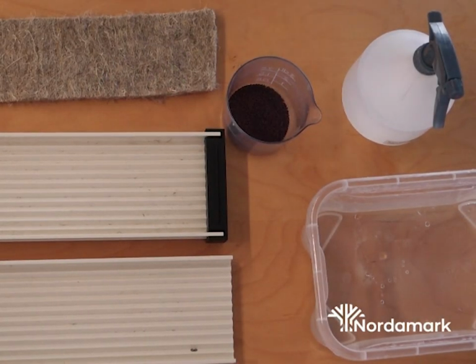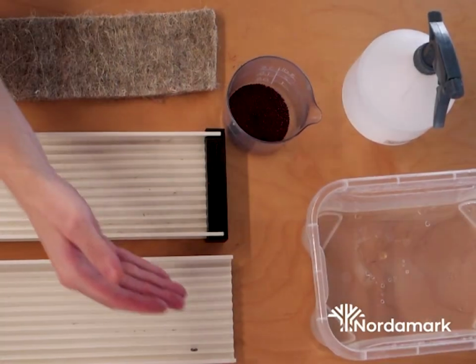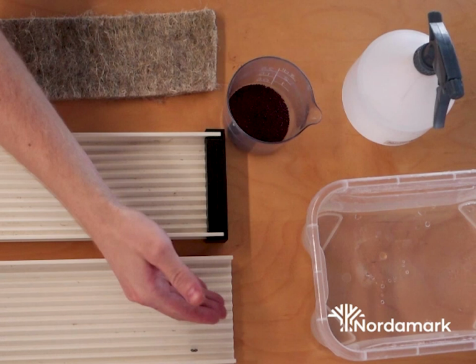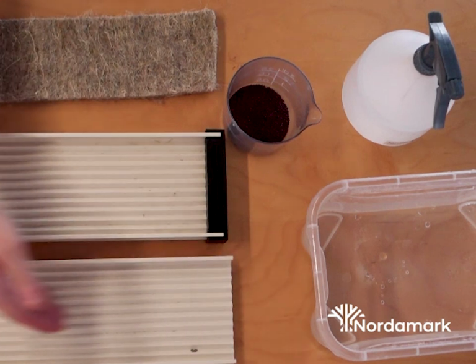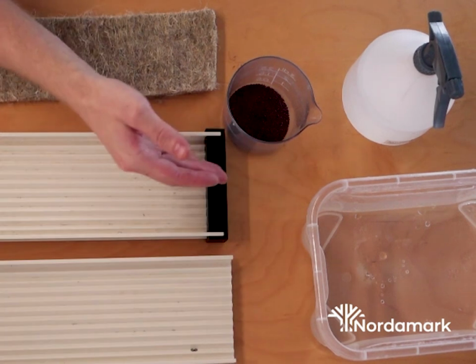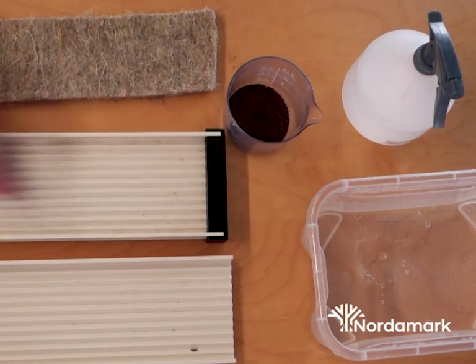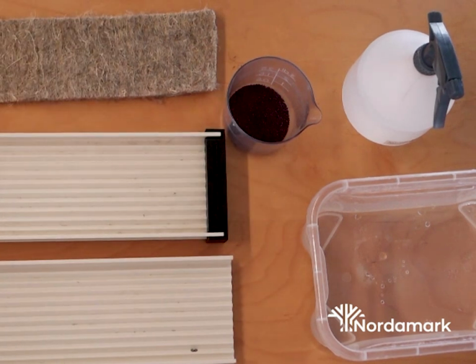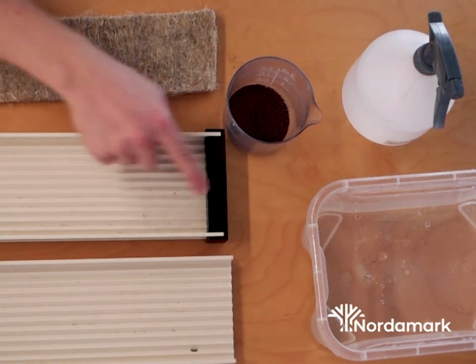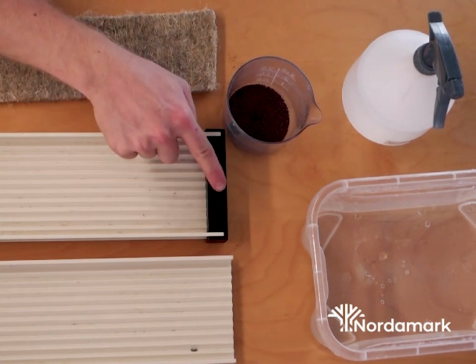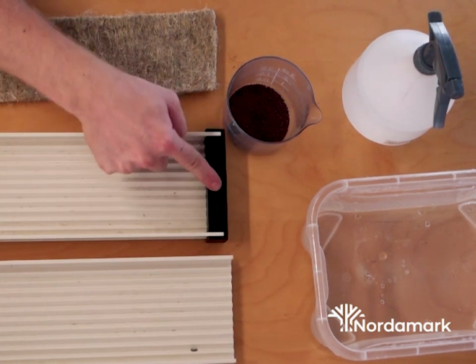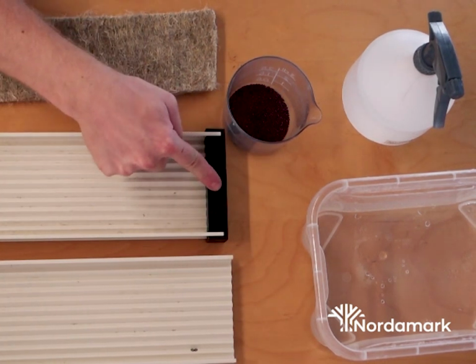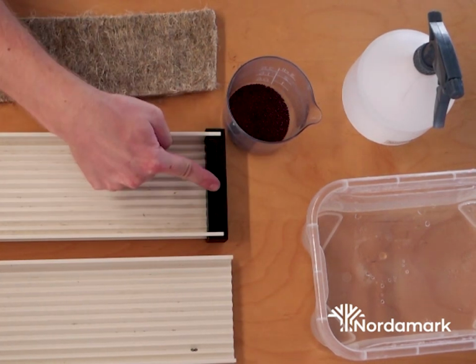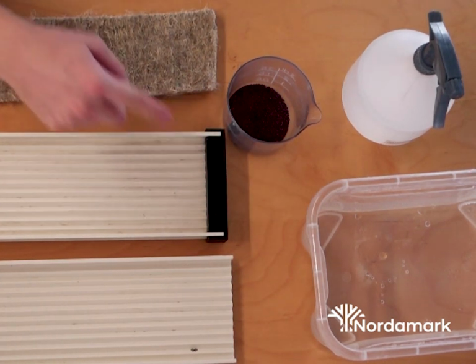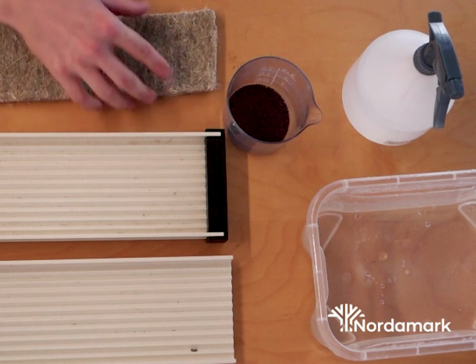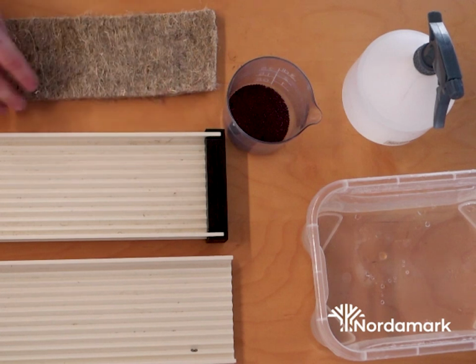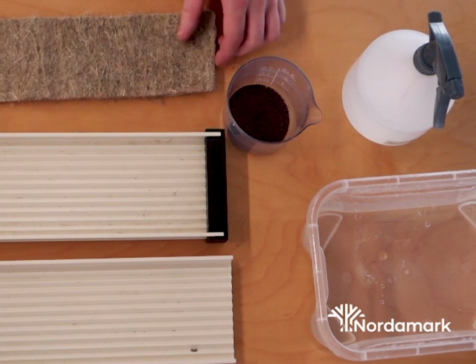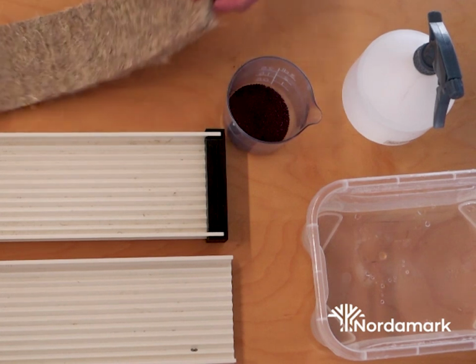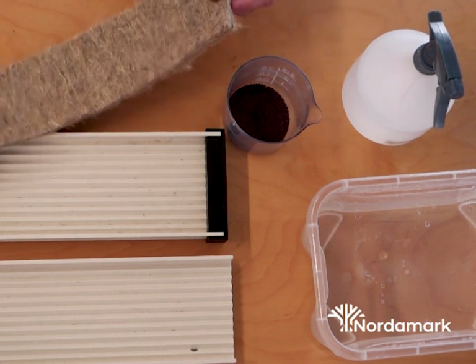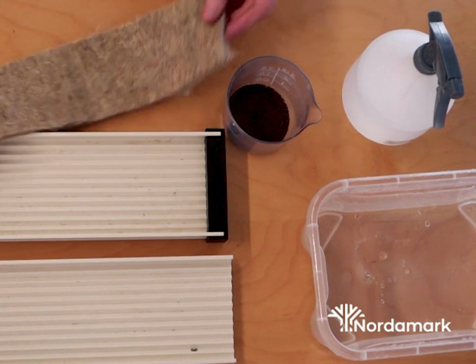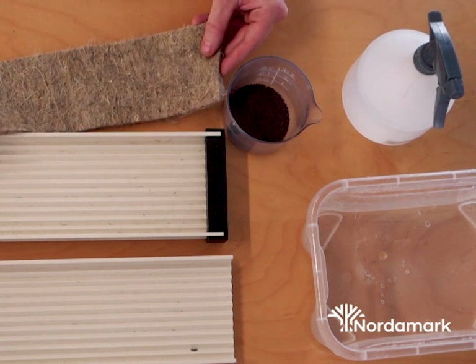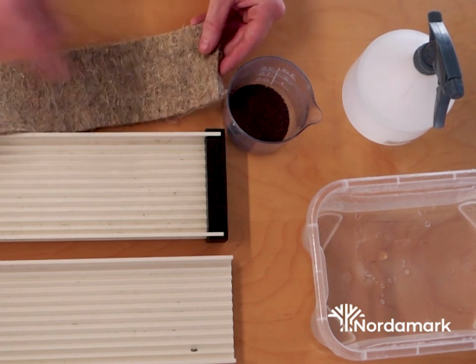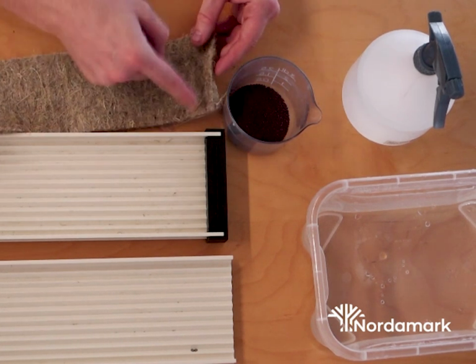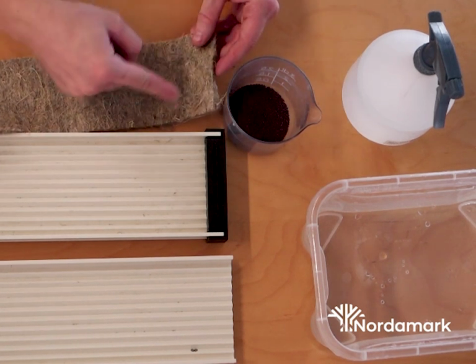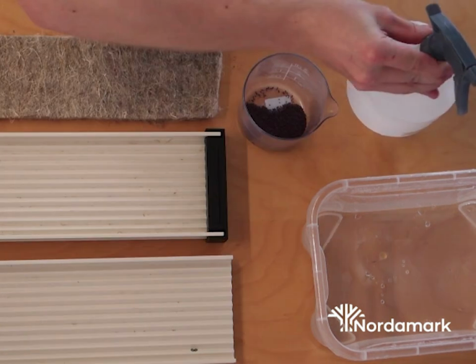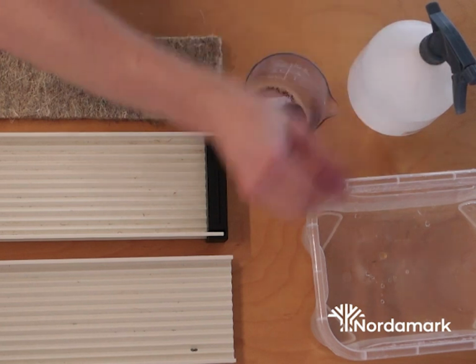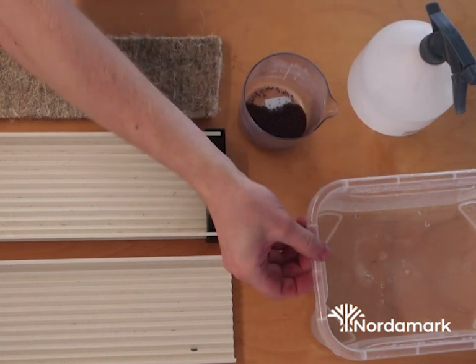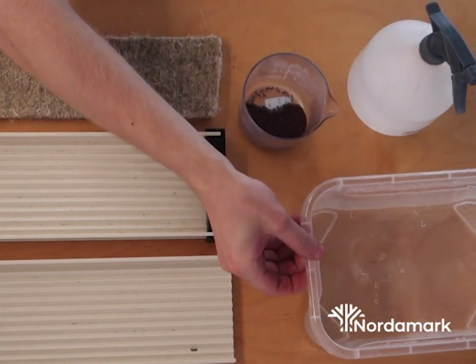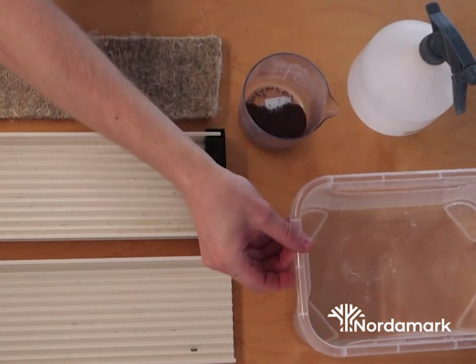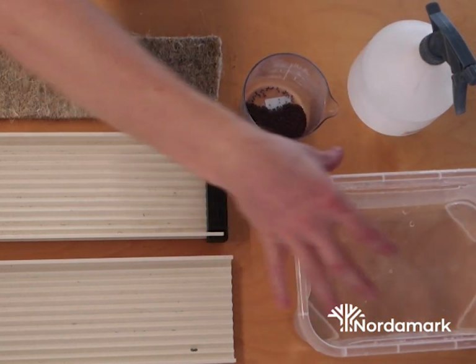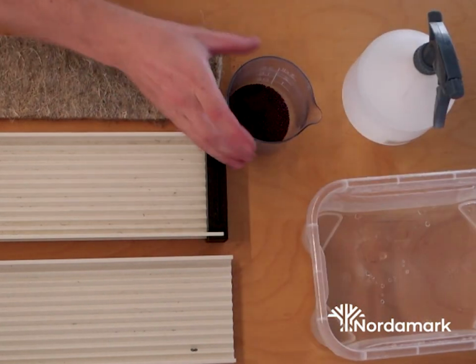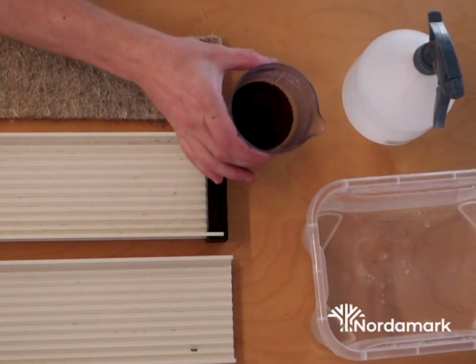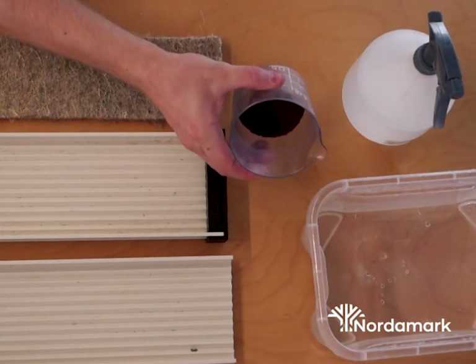First and foremost, we need two channels. We need two sets of end caps like this. We need one hemp fiber mat, 10 centimeters long, a sprayer, a bowl of water, and a cup of seeds.